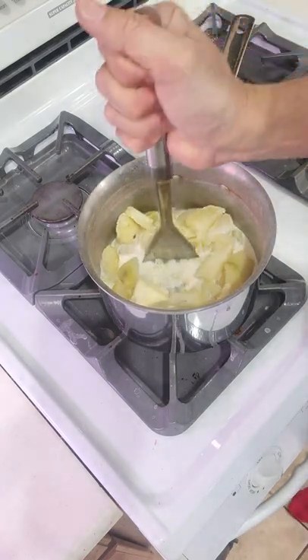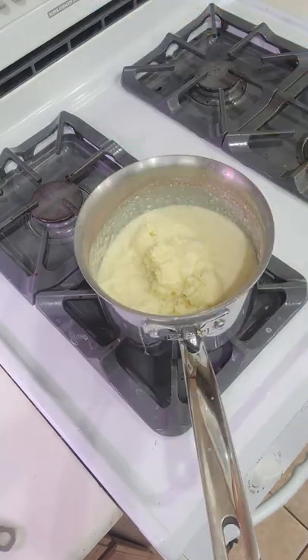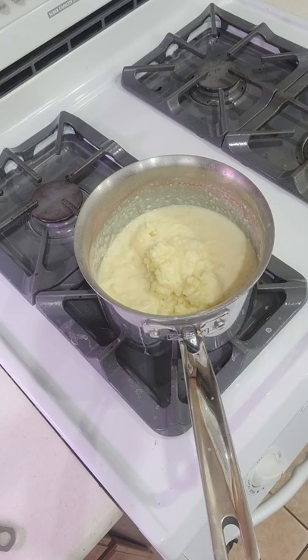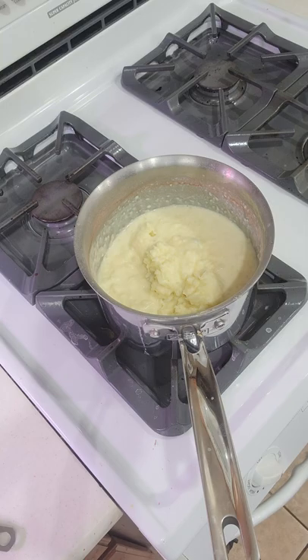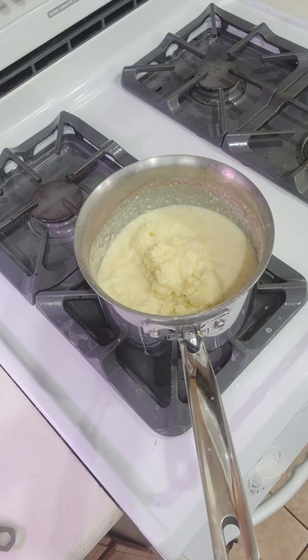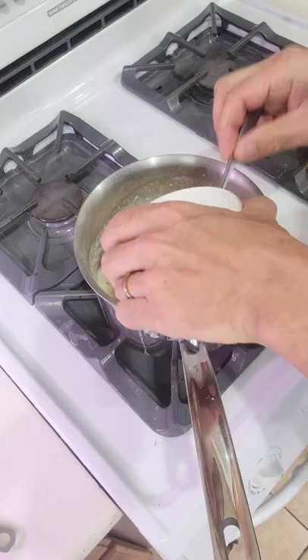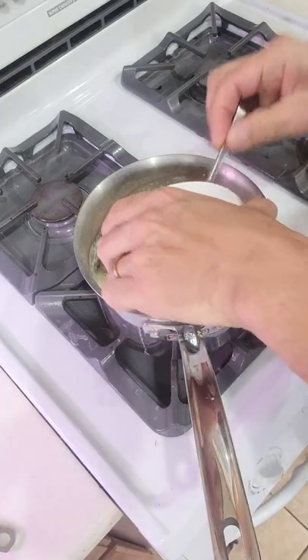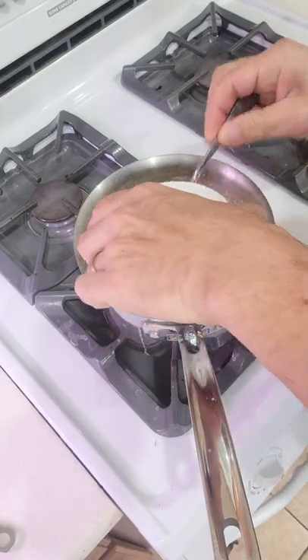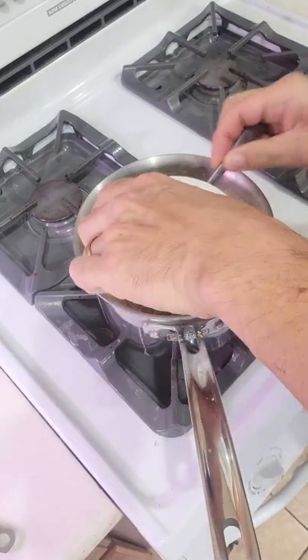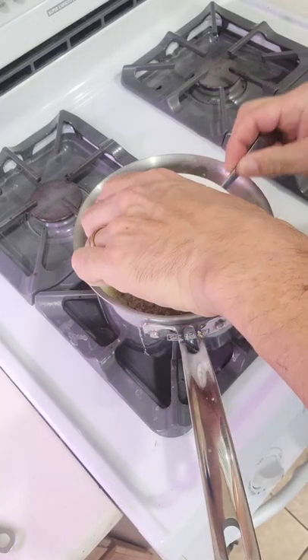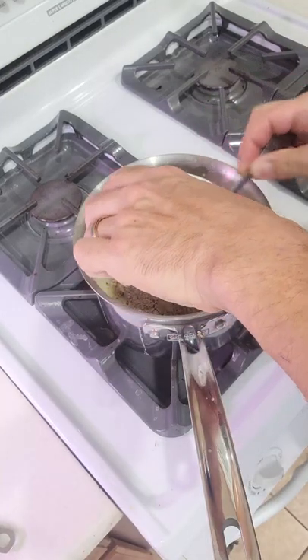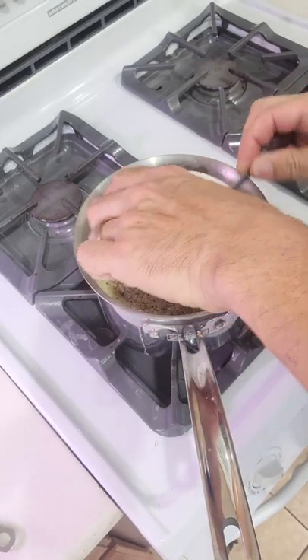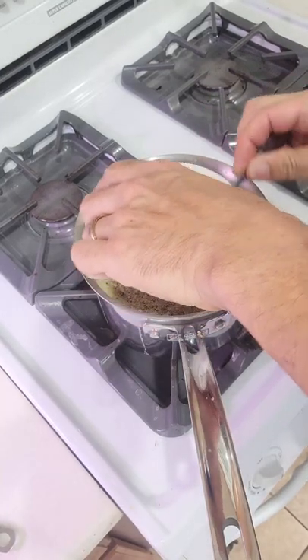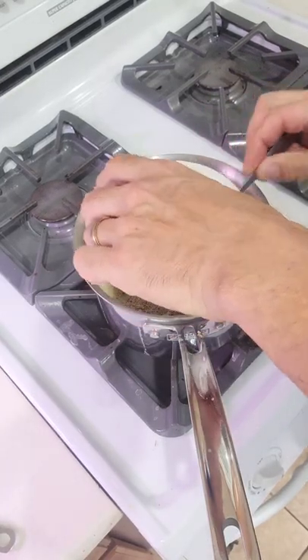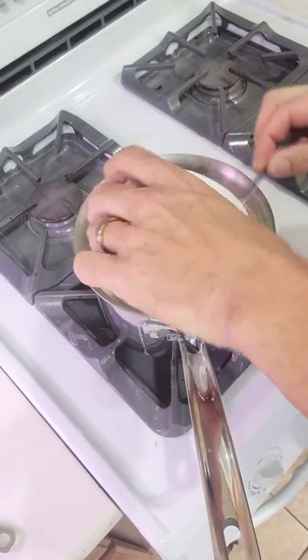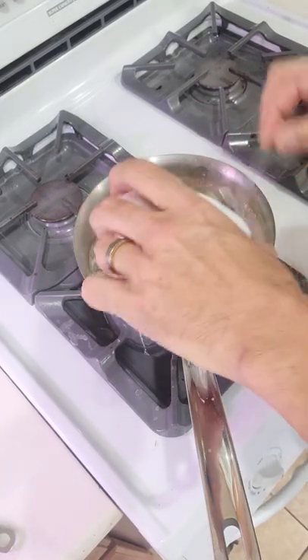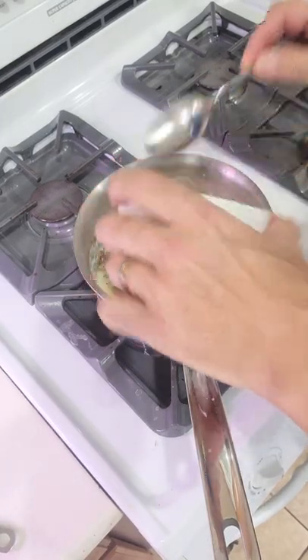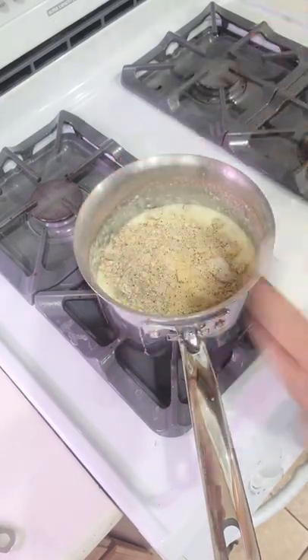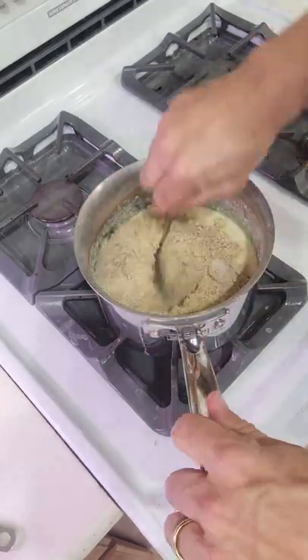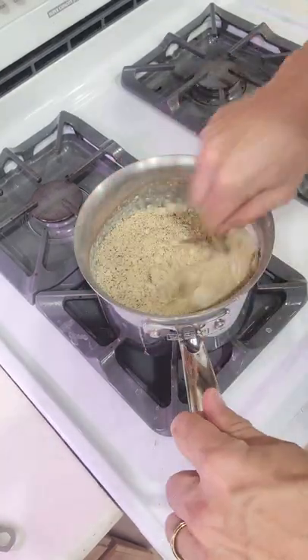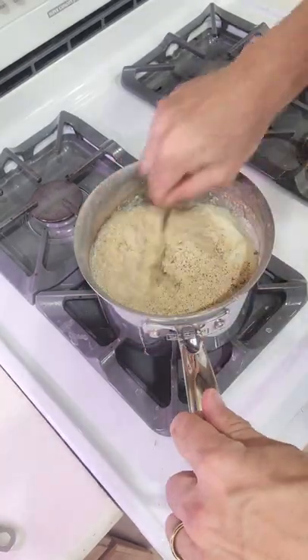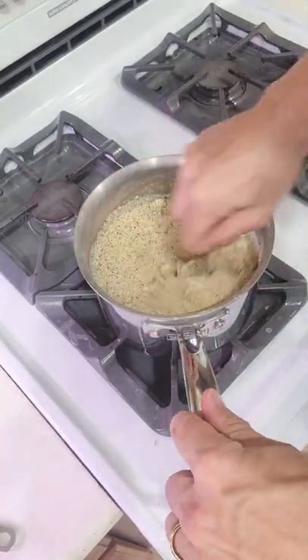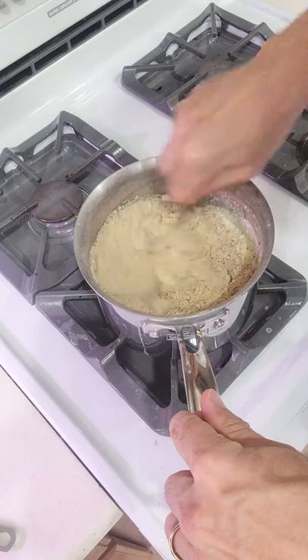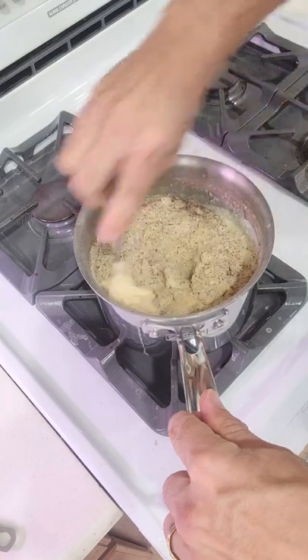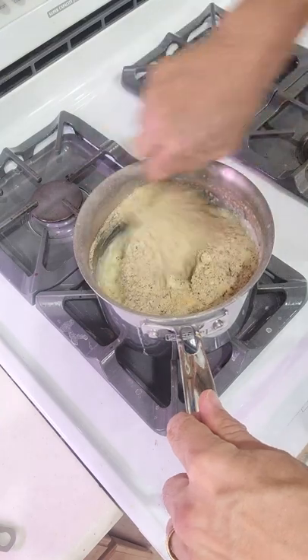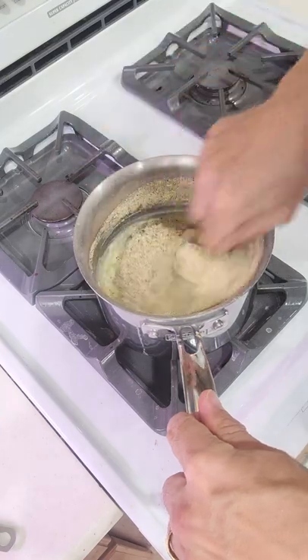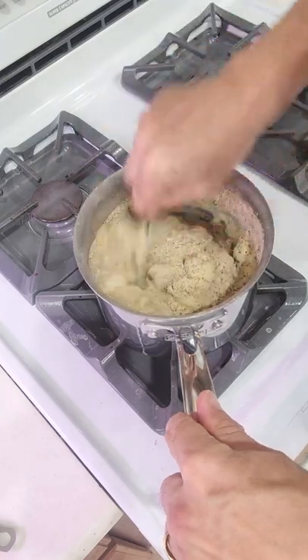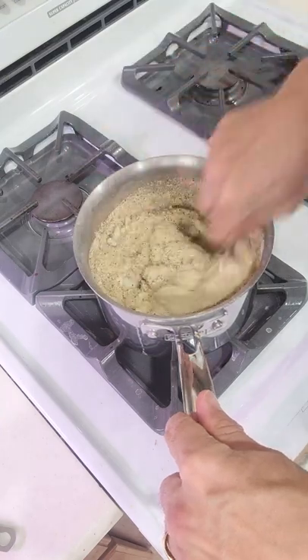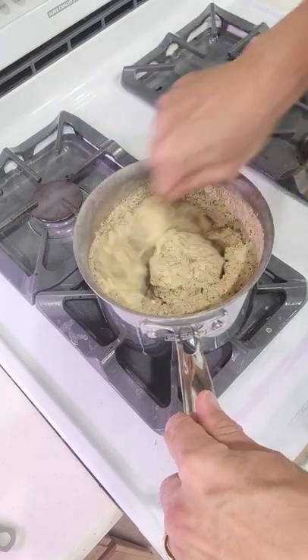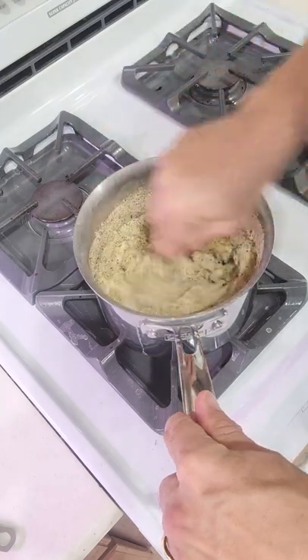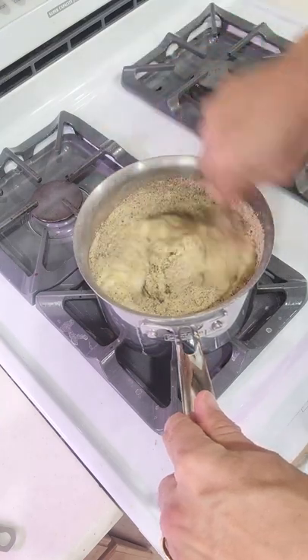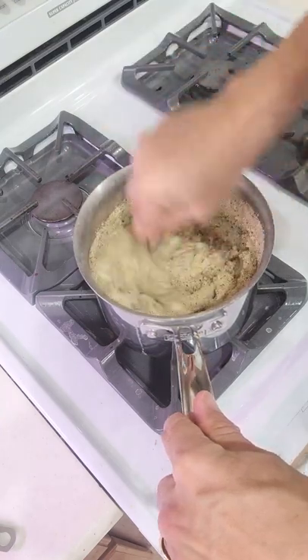Now we're going to go ahead and add in our herbs. Mix them all together — it's a little bit of pepper, some truffle dust, grated Parmesan, and garlic powder.